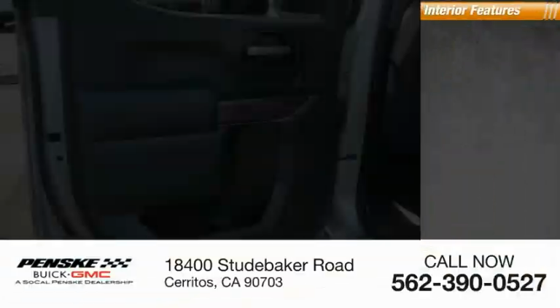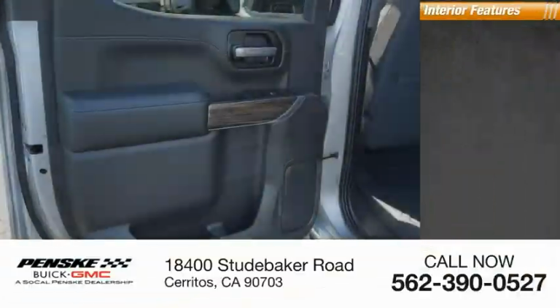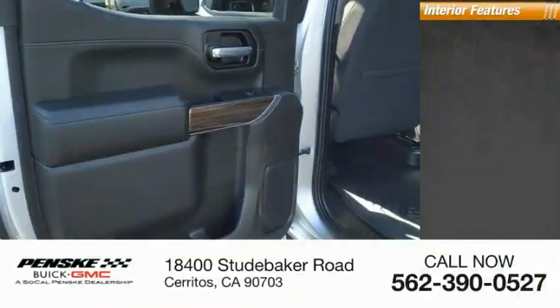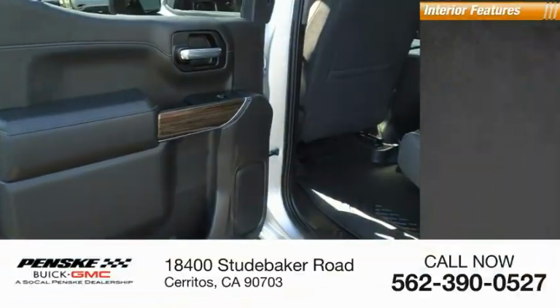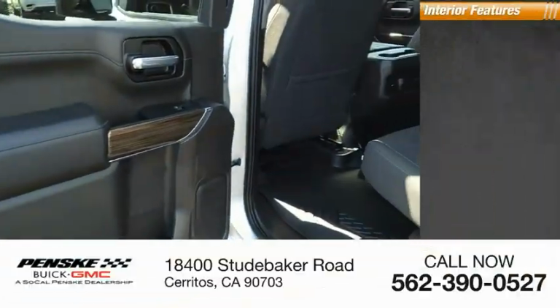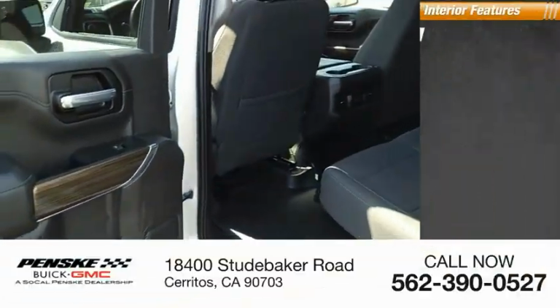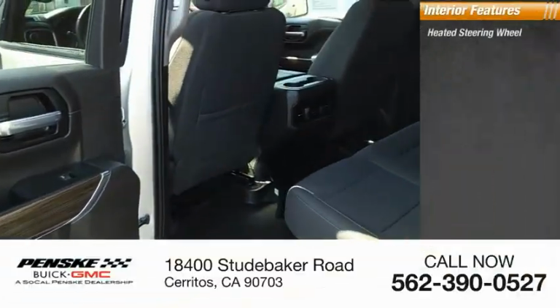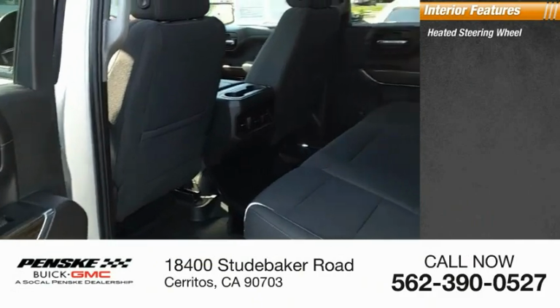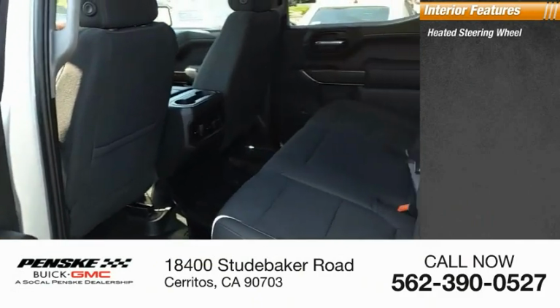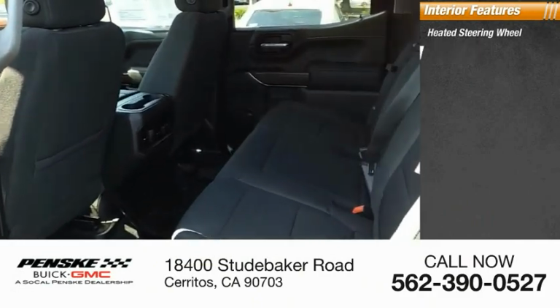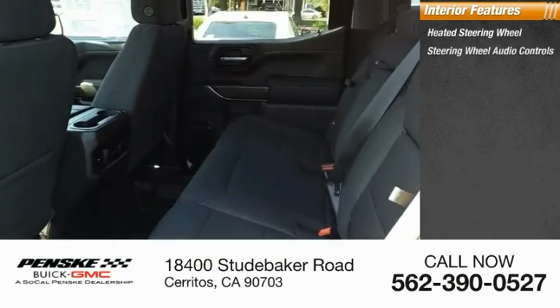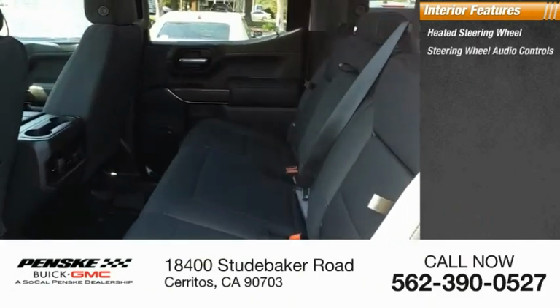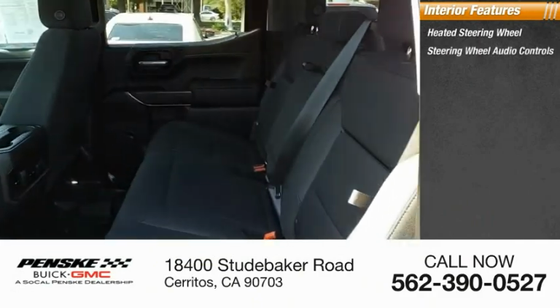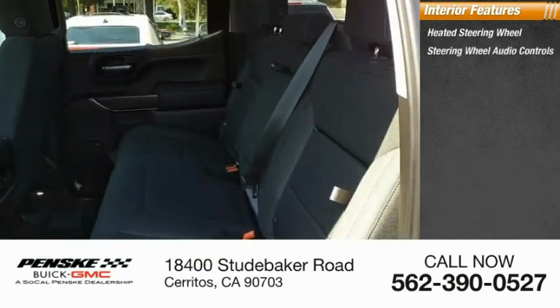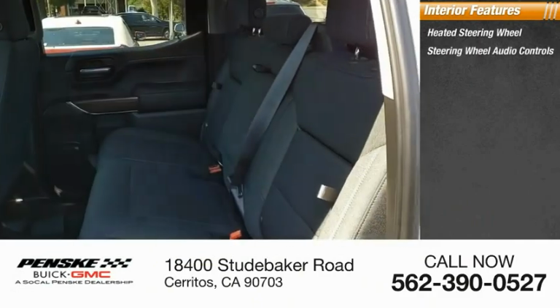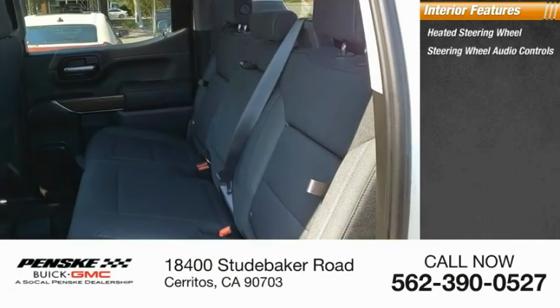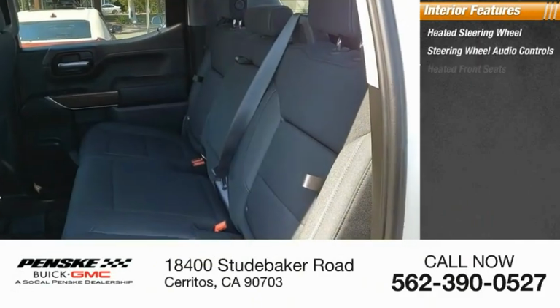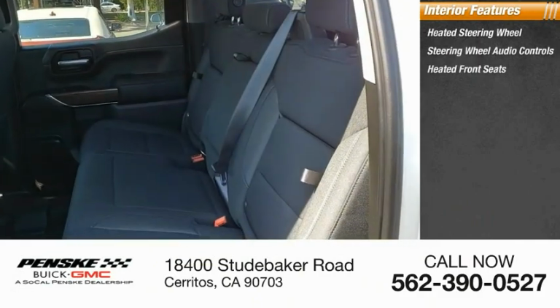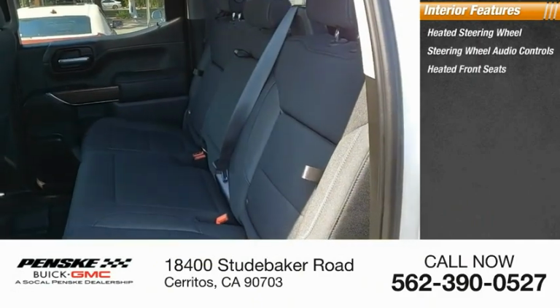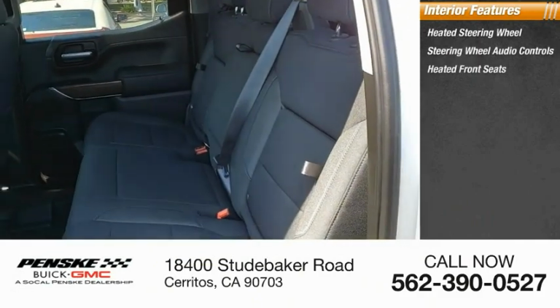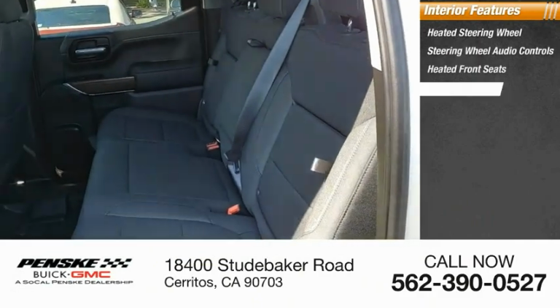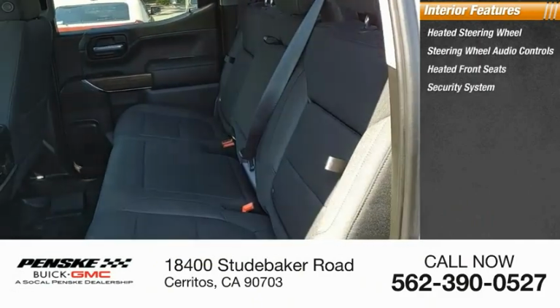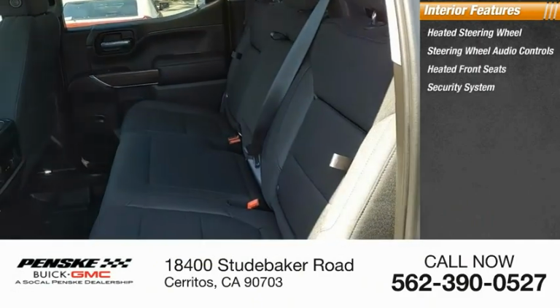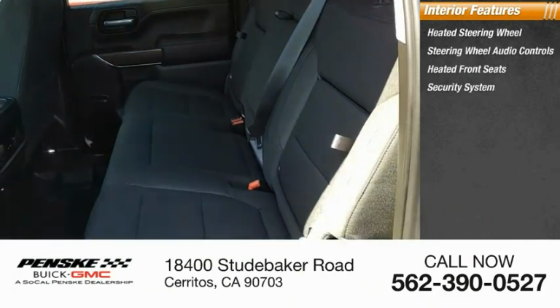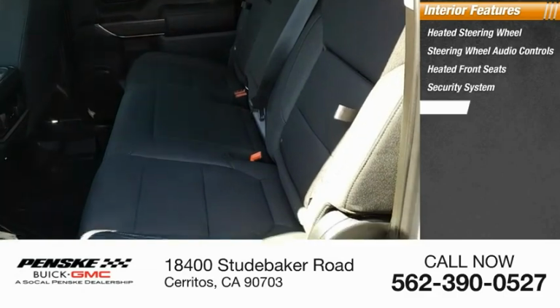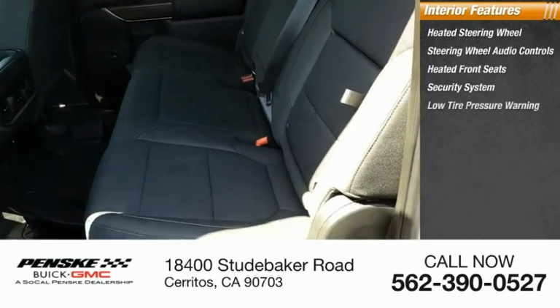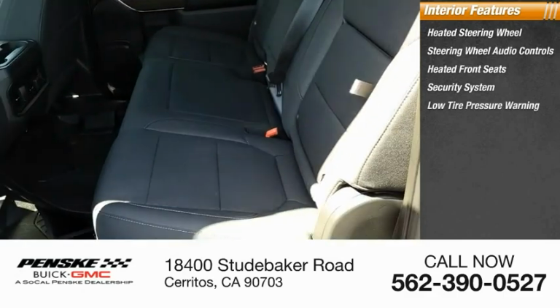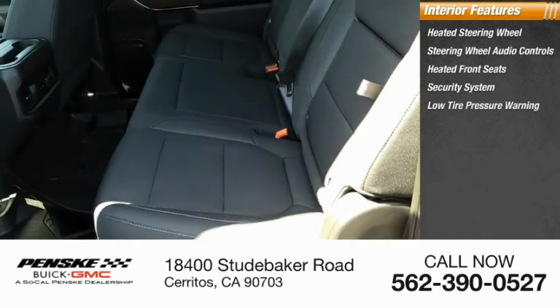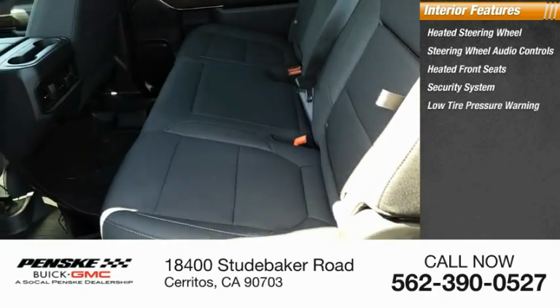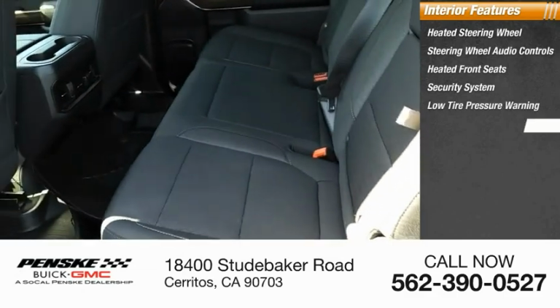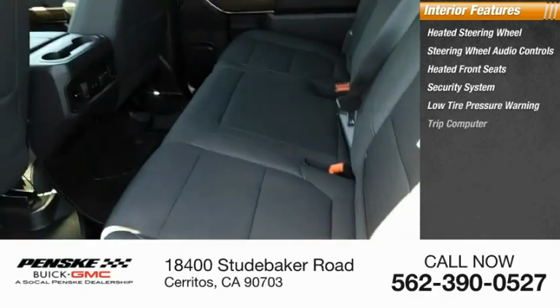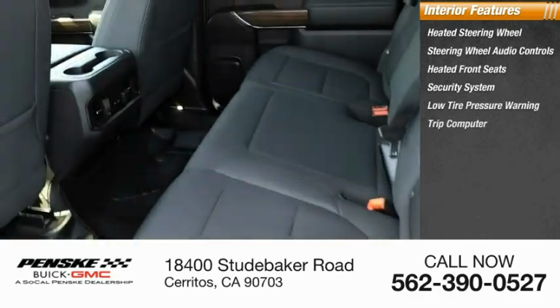Inside you'll find a heated steering wheel with audio controls, heated front seats, a security system, low tire pressure warning, and a trip computer.